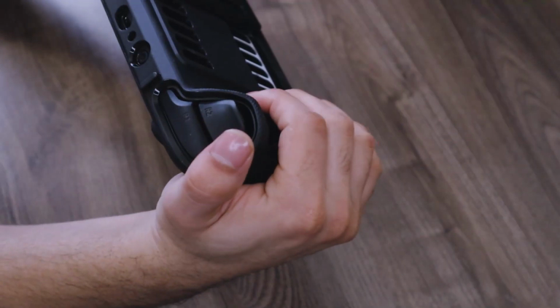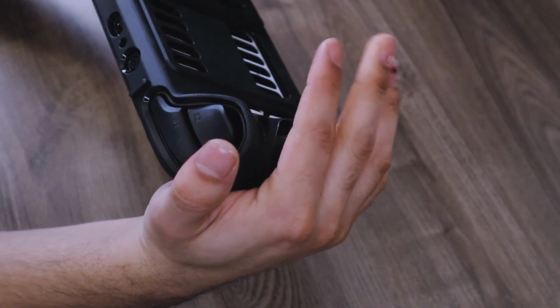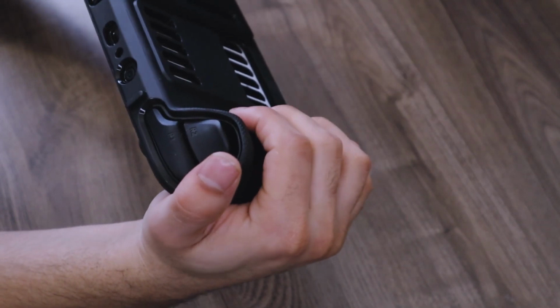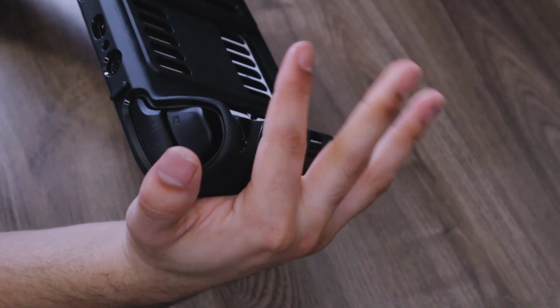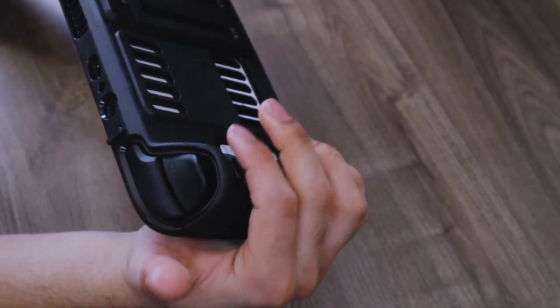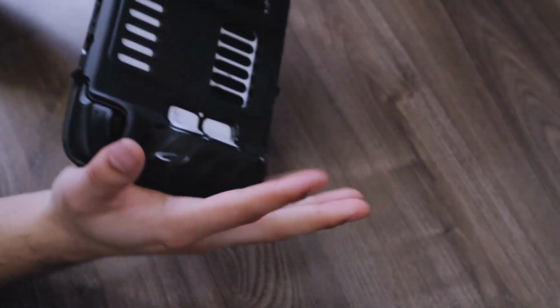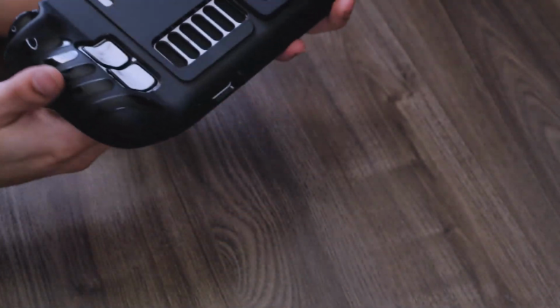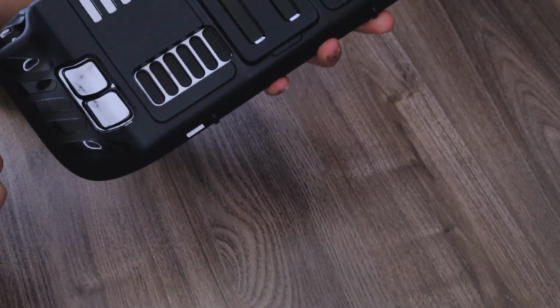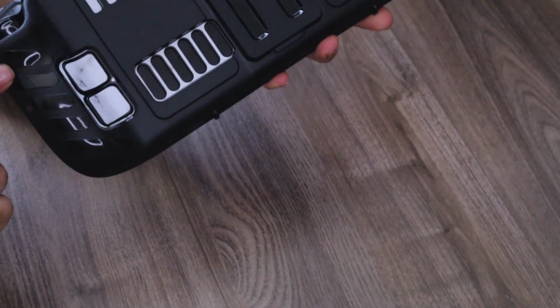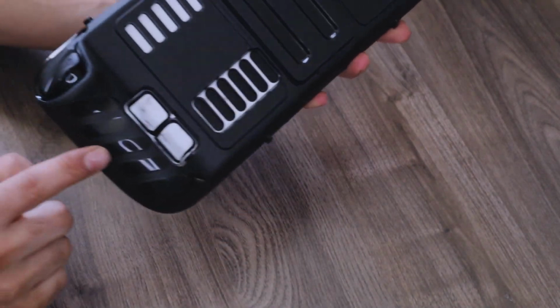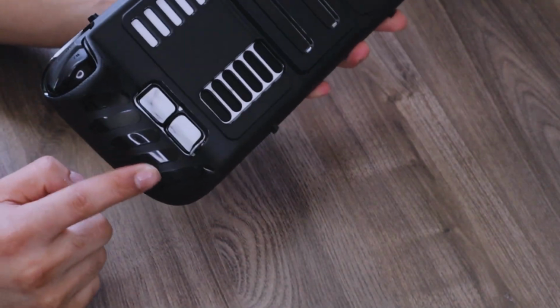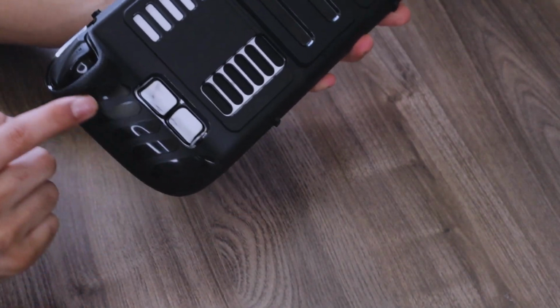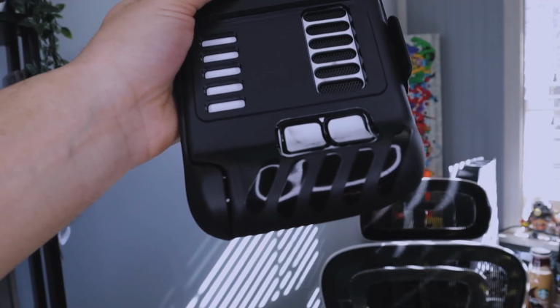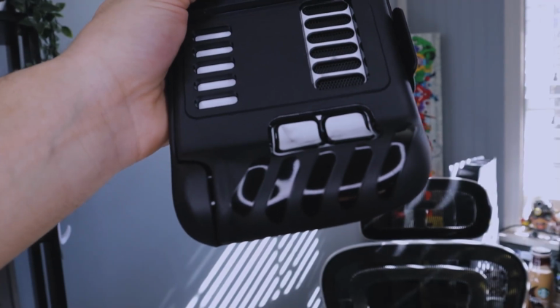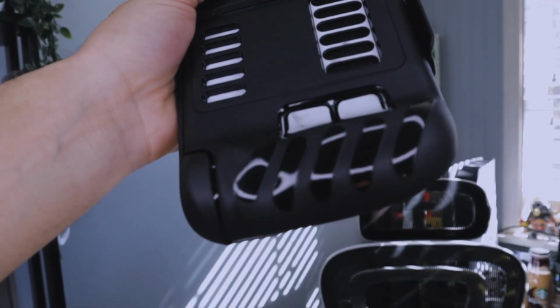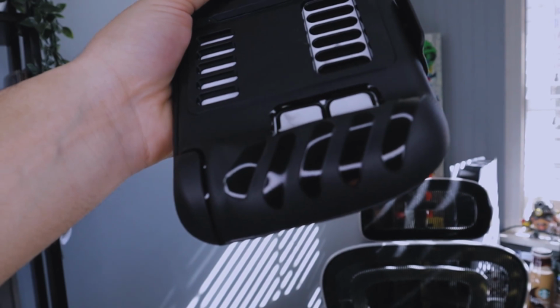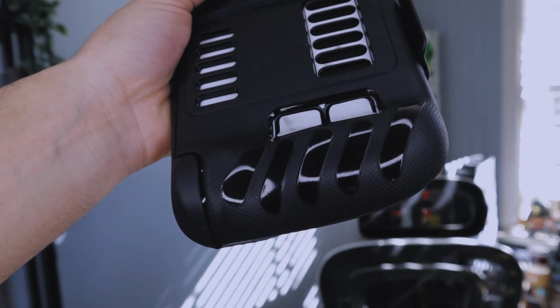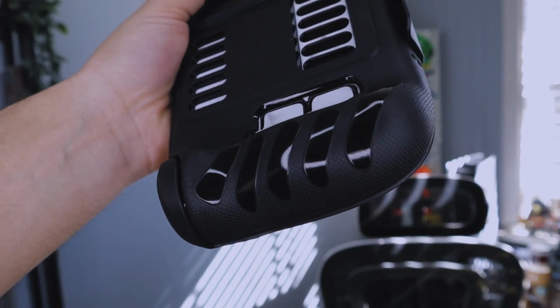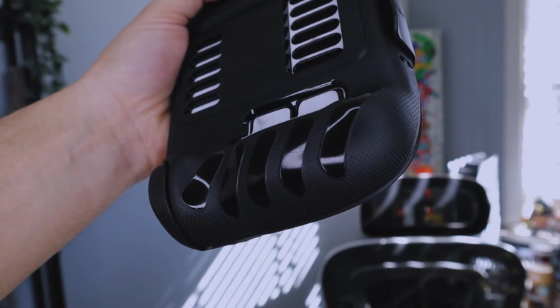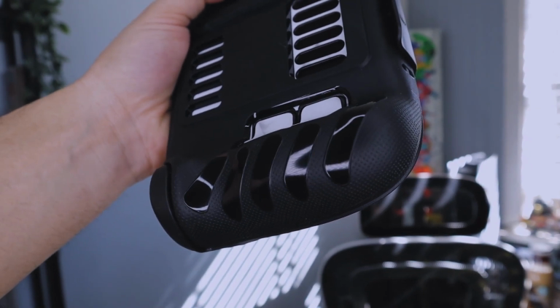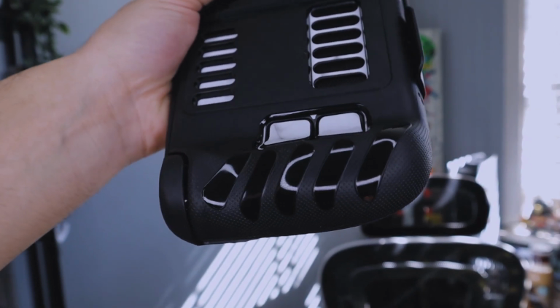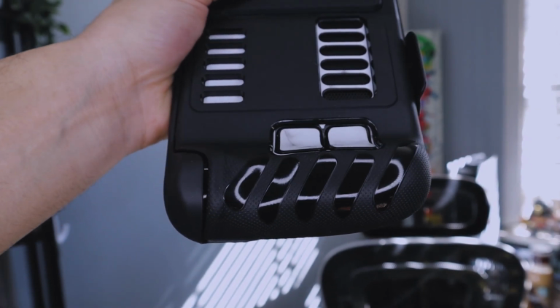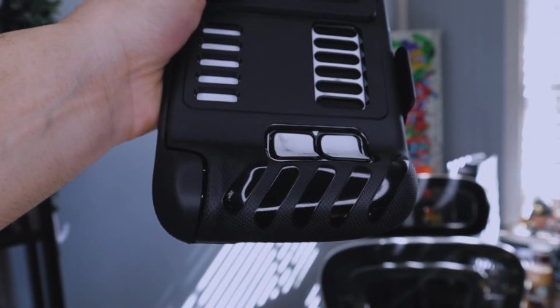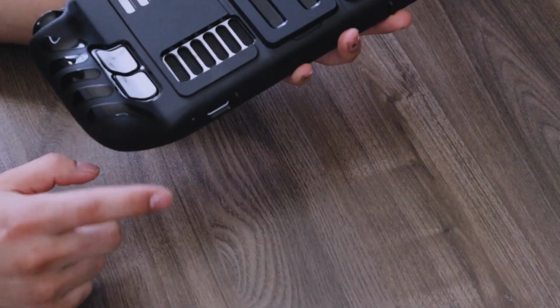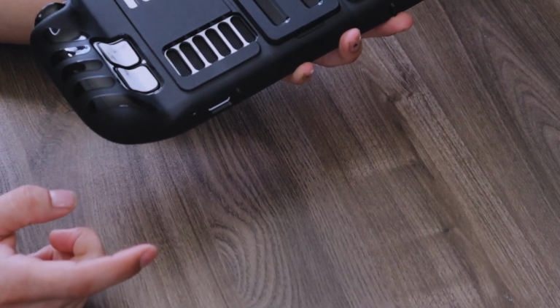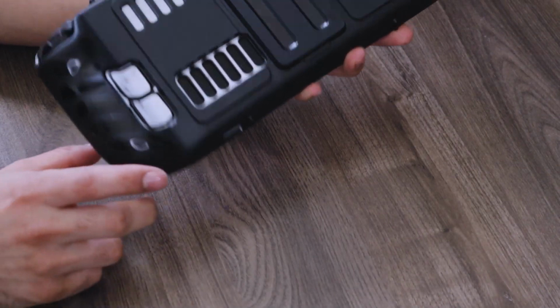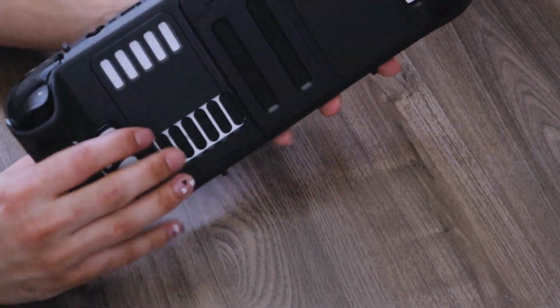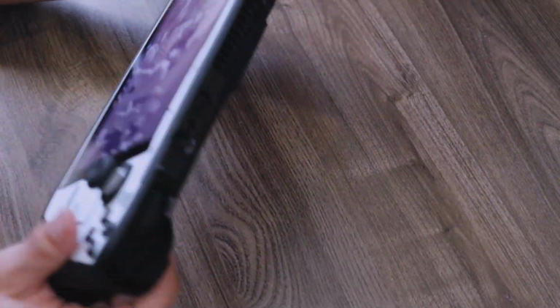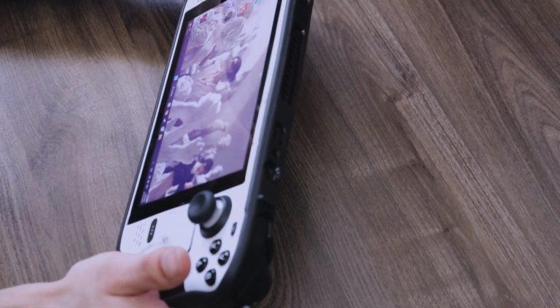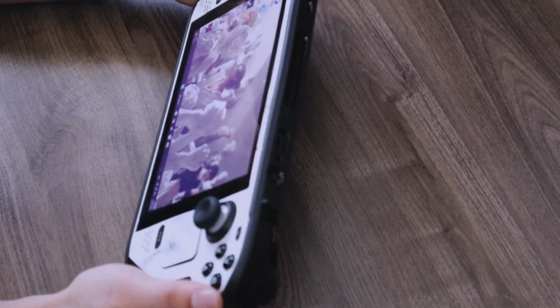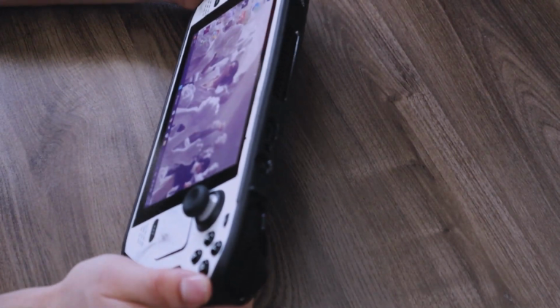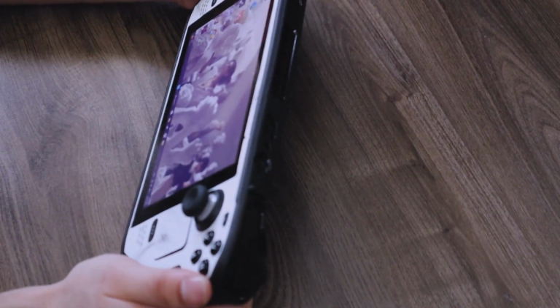Where you hold the Steam Deck from is actually very grippy. There are grips on the sides and they feel very nice. There is a glossy part on it — I kind of would have wanted them to just go with the grip all the way down, but either way it does feel very good in hand.